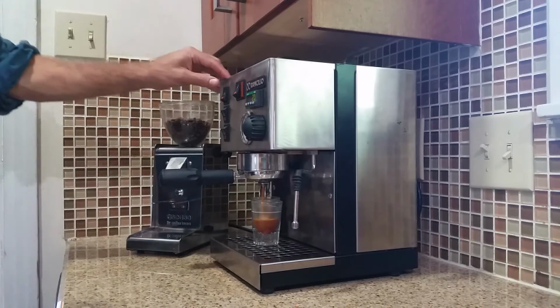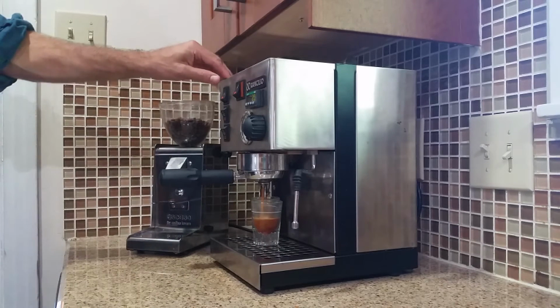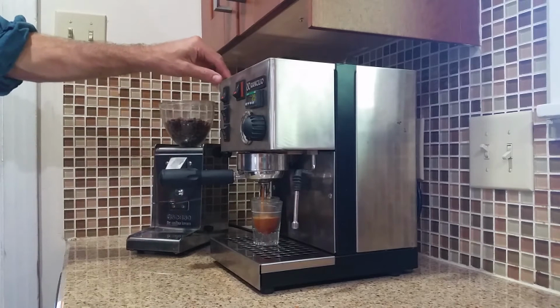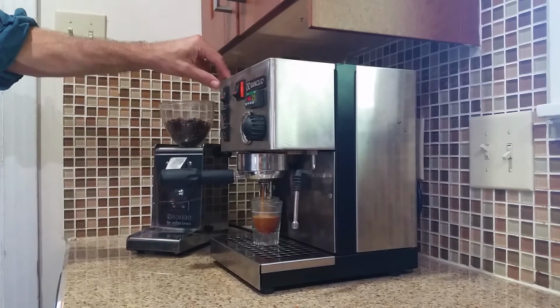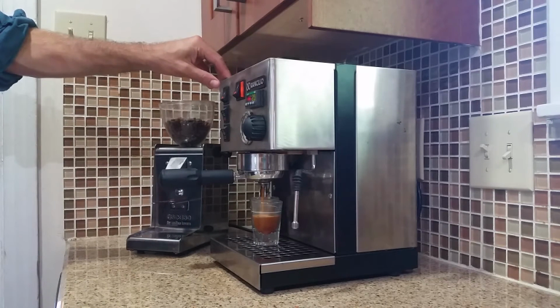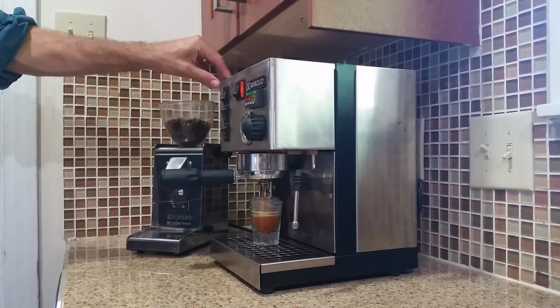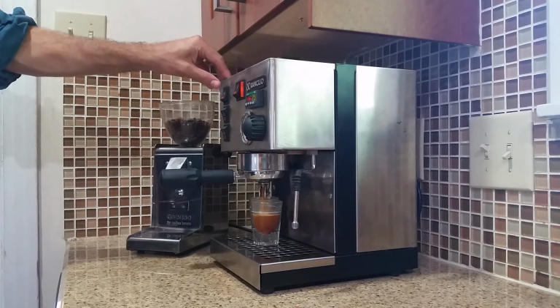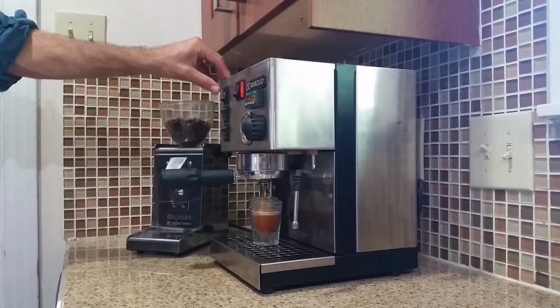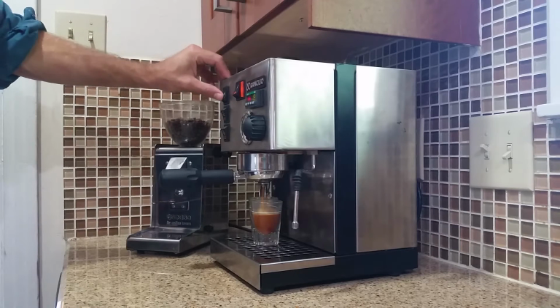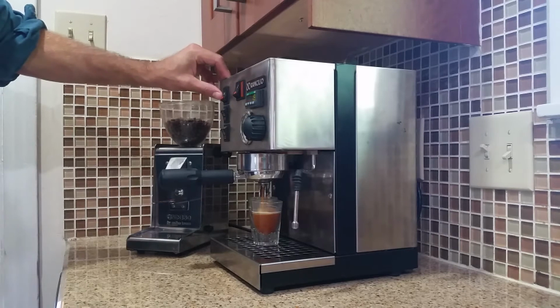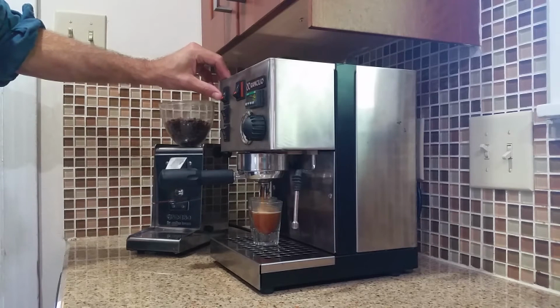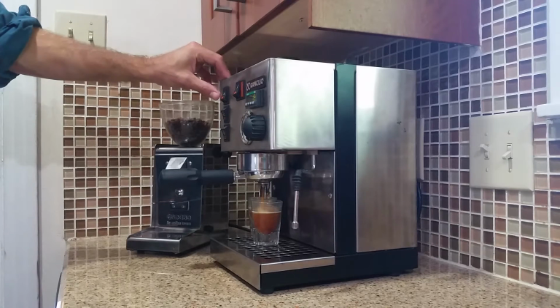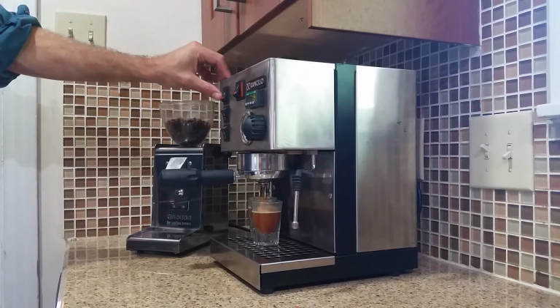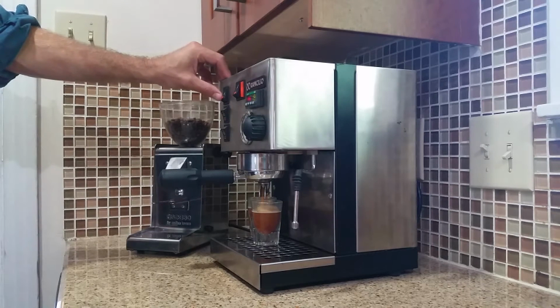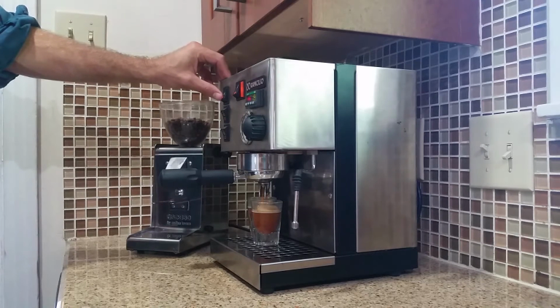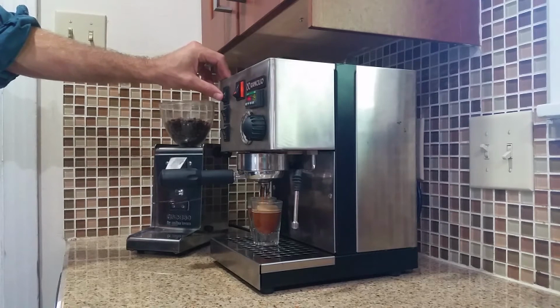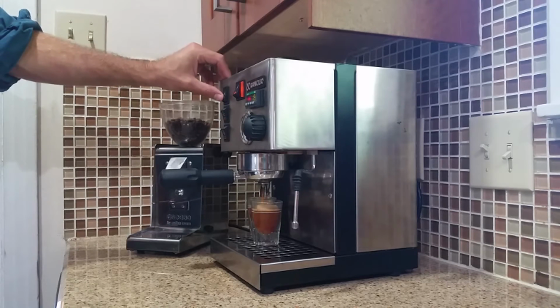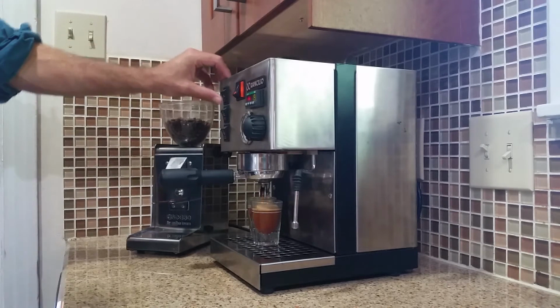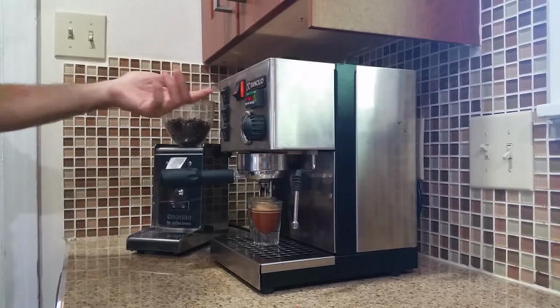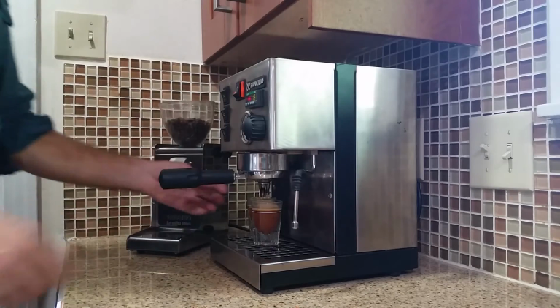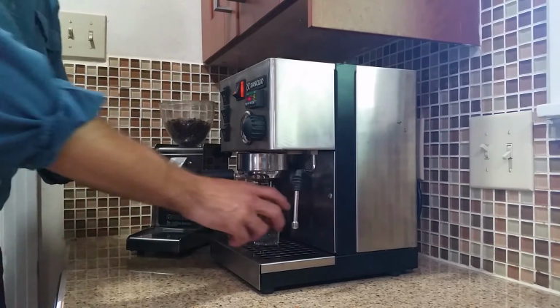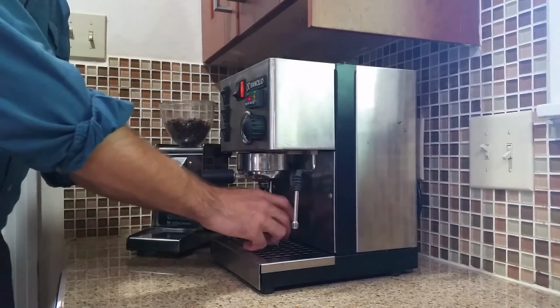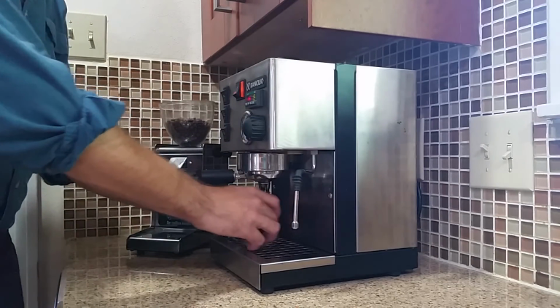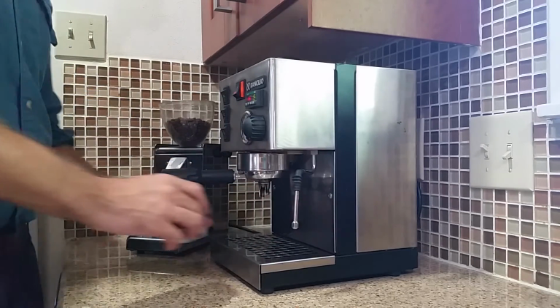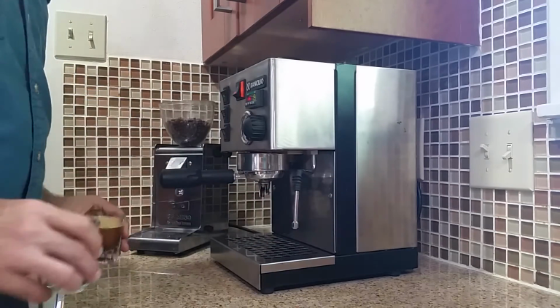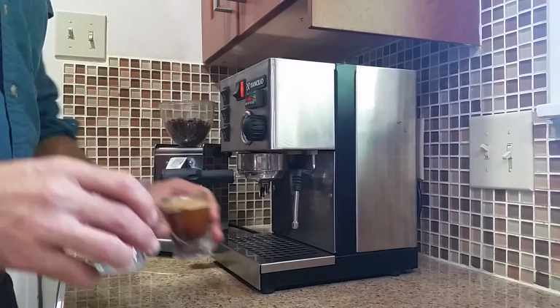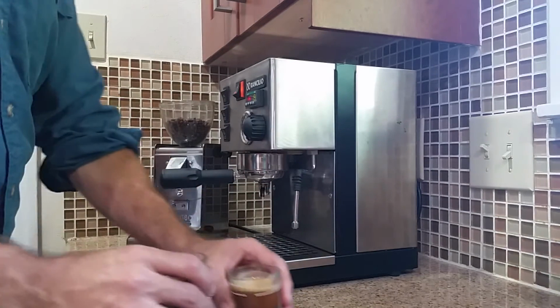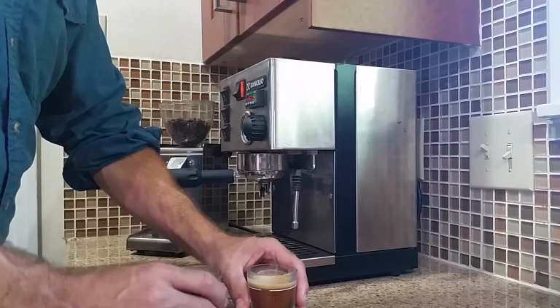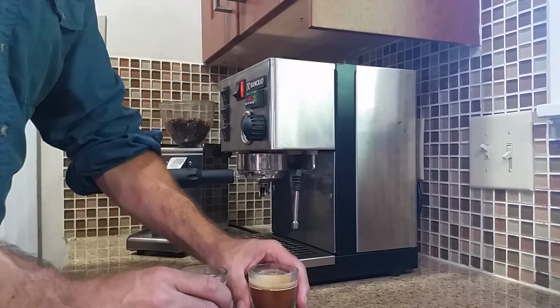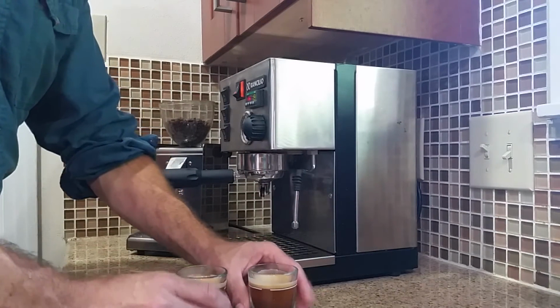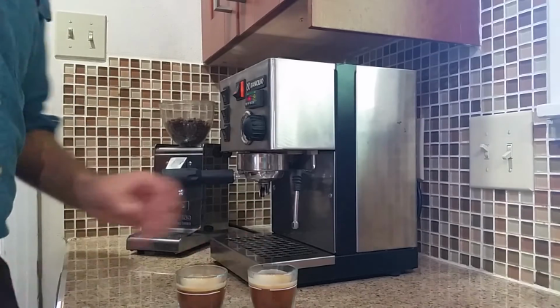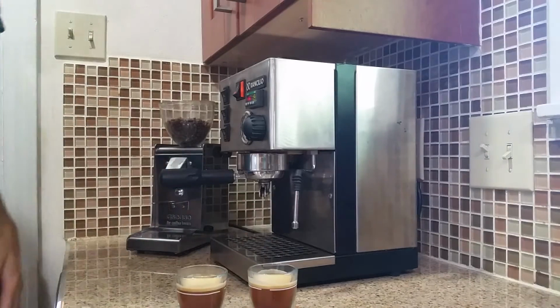Looks pretty good. You'll just let it go until it fills up to the line, or pretty close, then press the switch again to turn it off. There you have it — you have made a double shot of espresso.